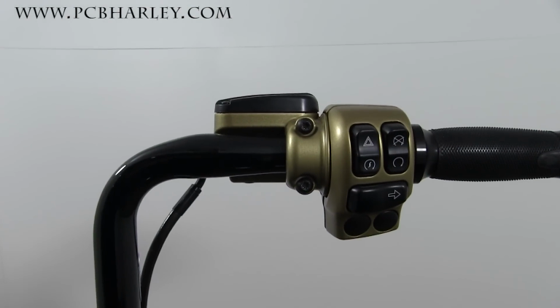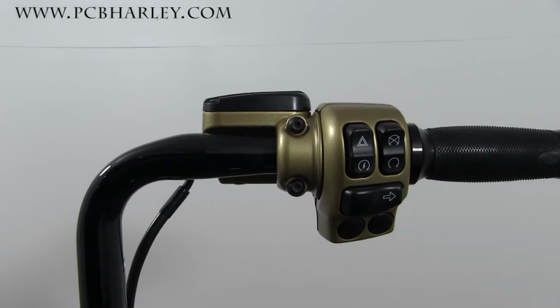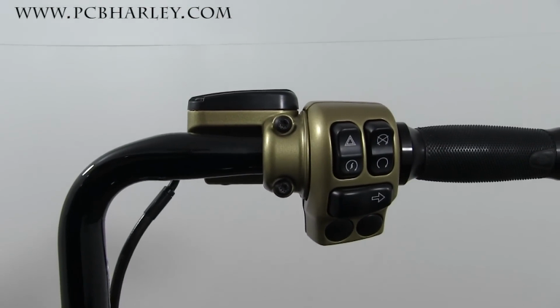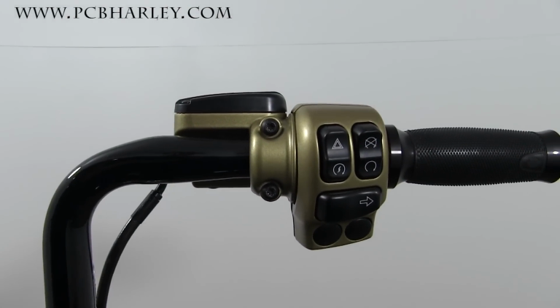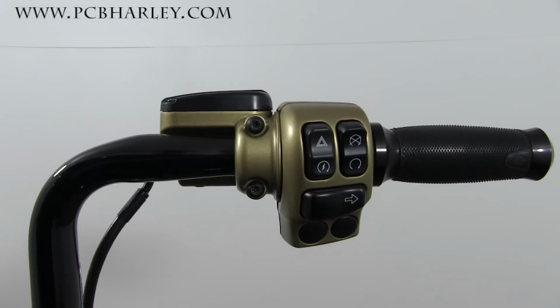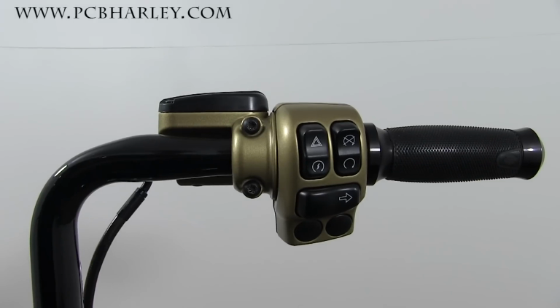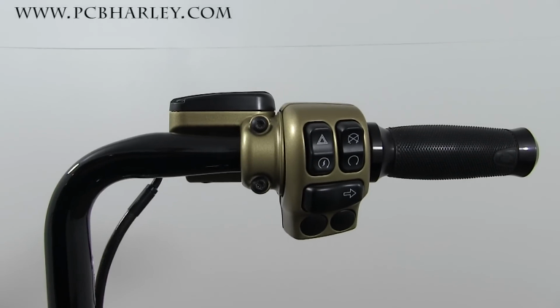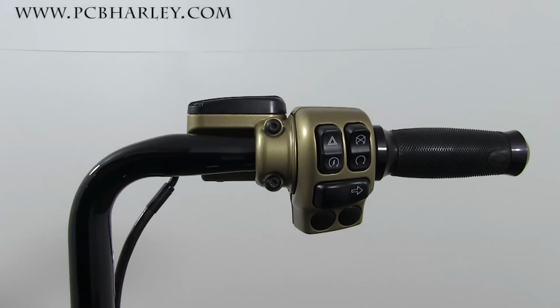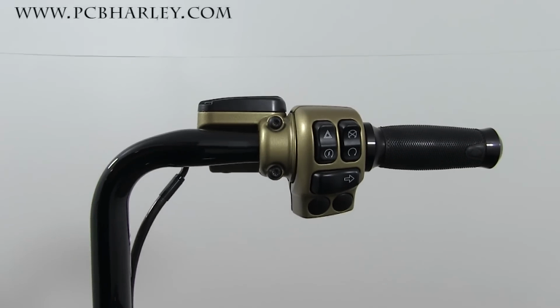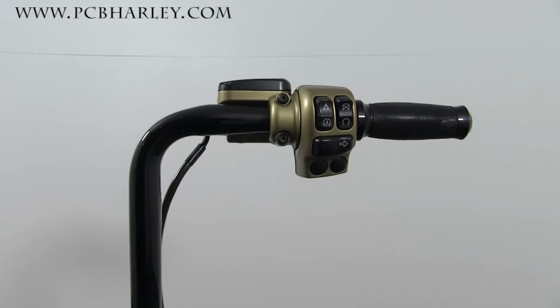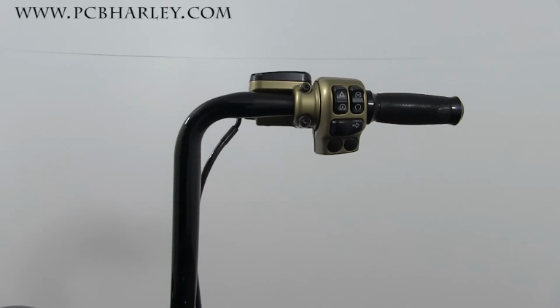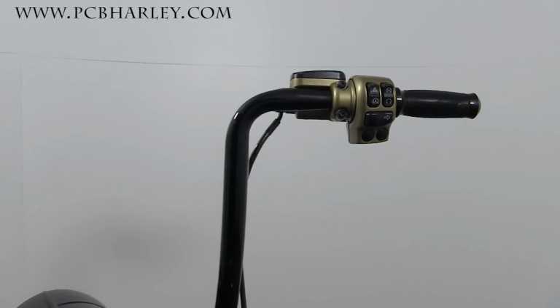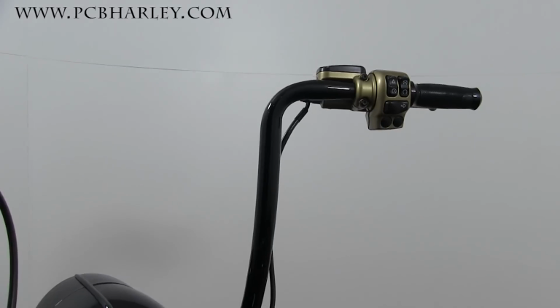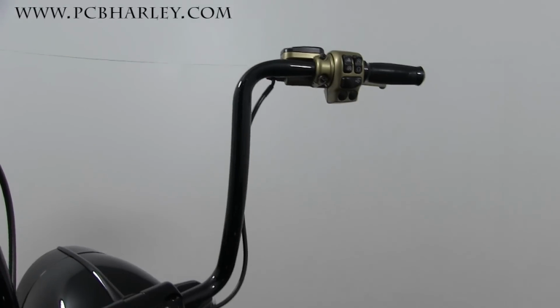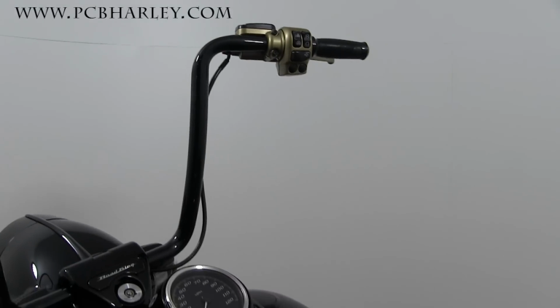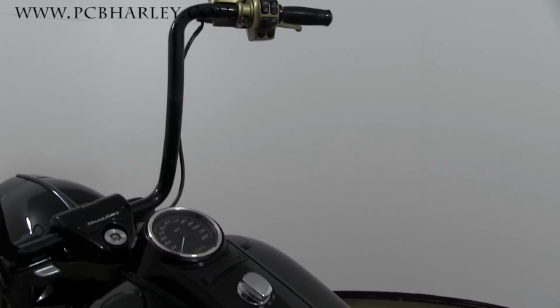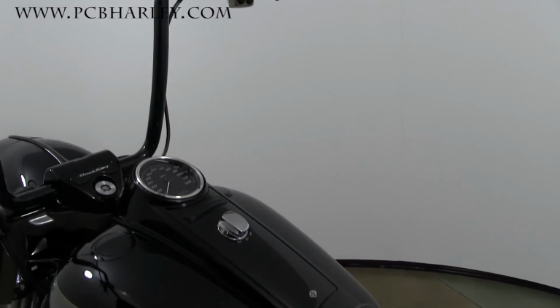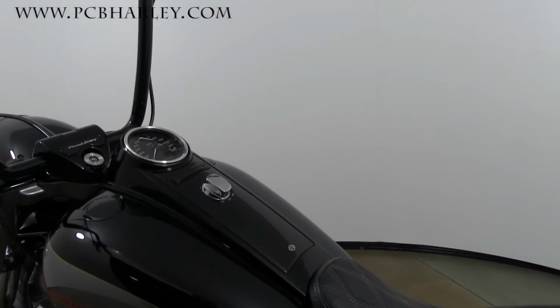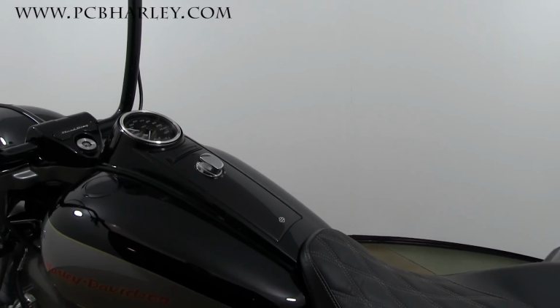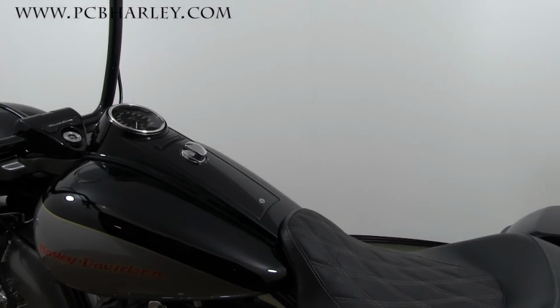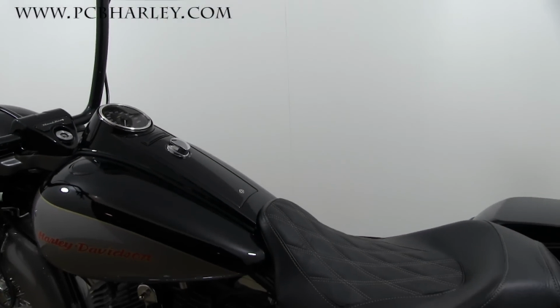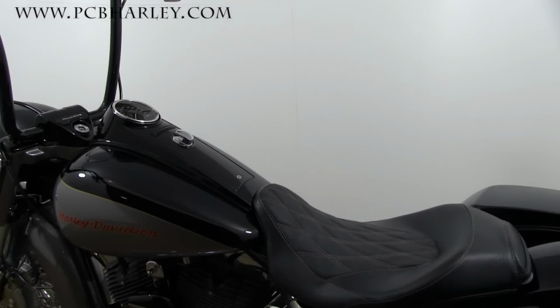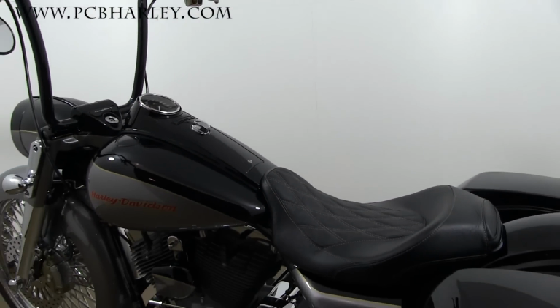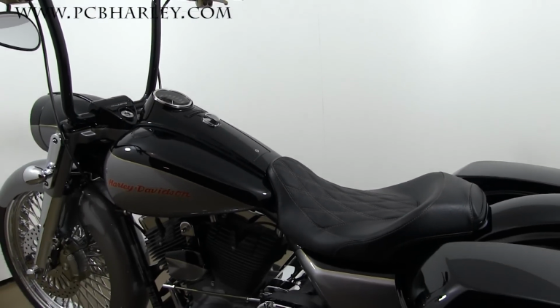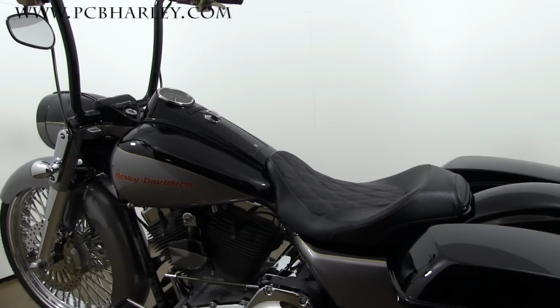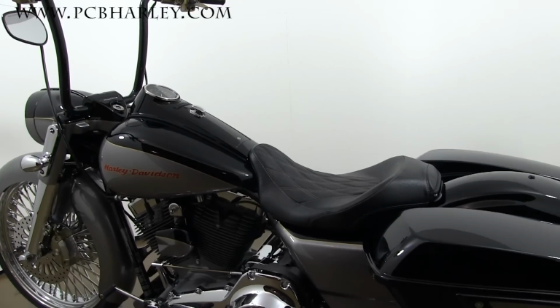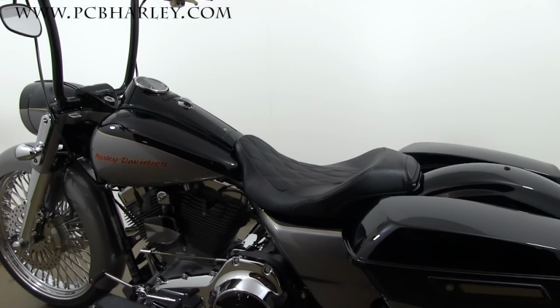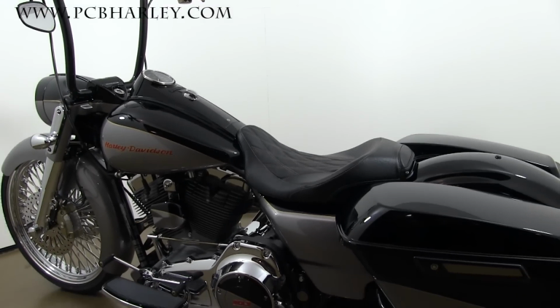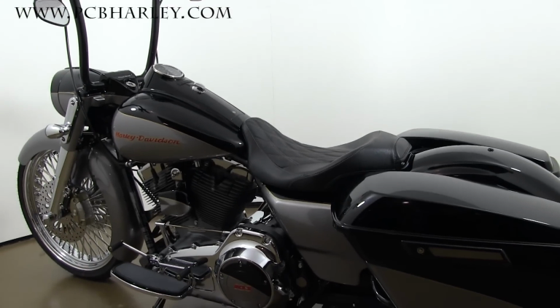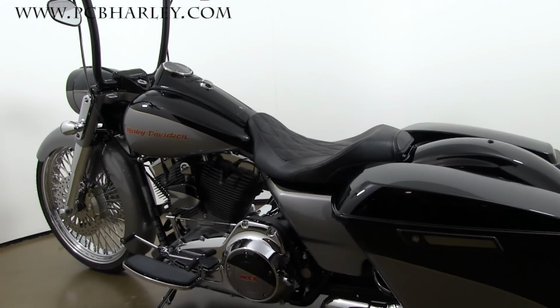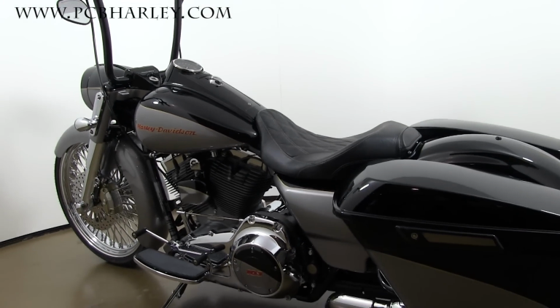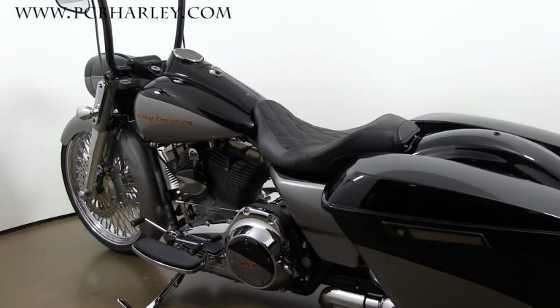Painted it to match. Smooth fuel cap and a fuel gauge. Custom gold powder coated controls. CVO seat — picked the correct year to get the gold stitching to match.